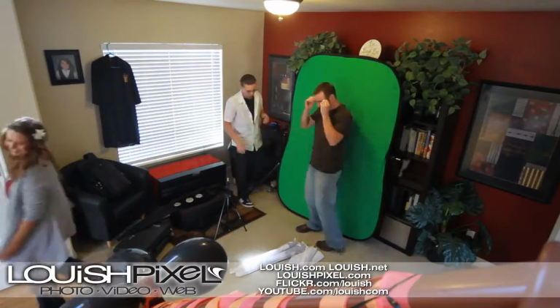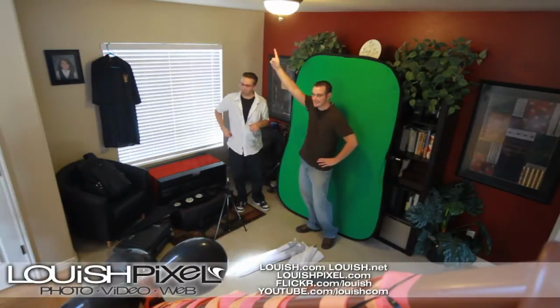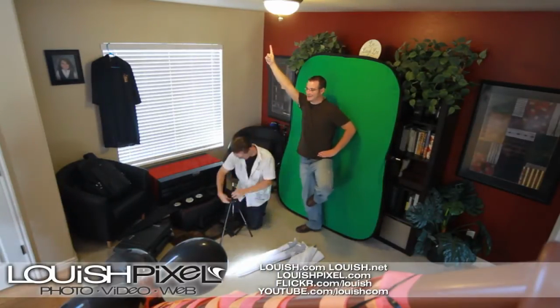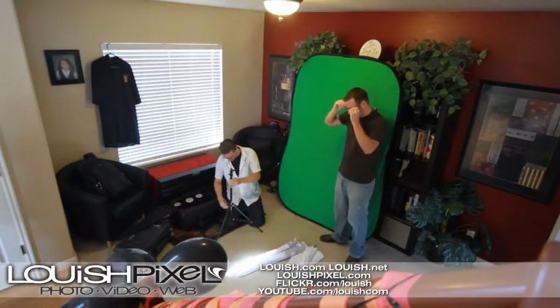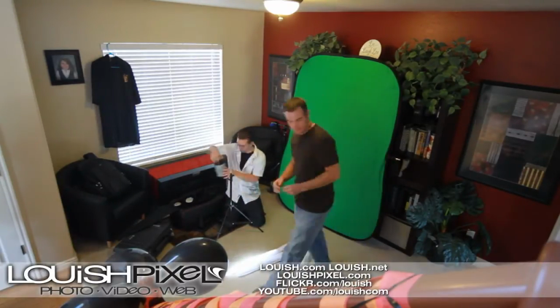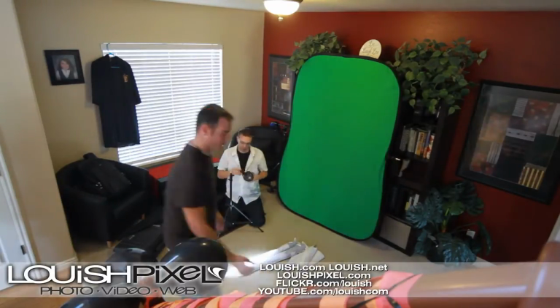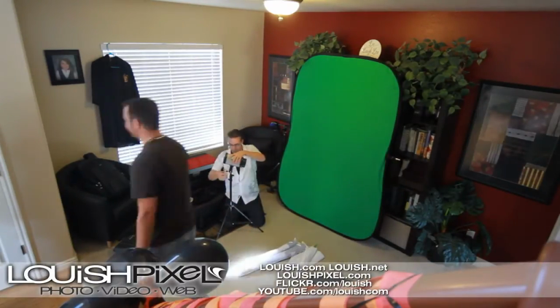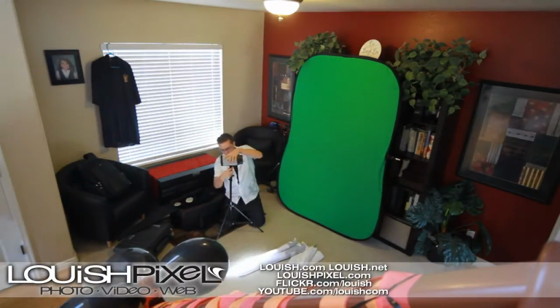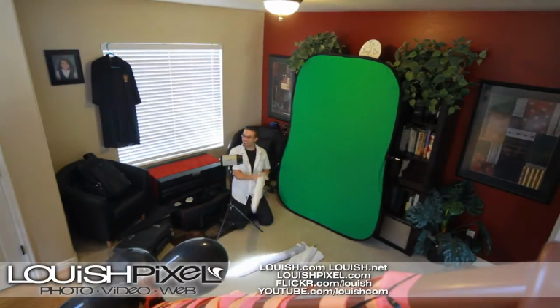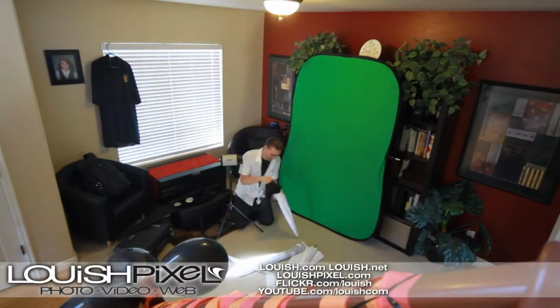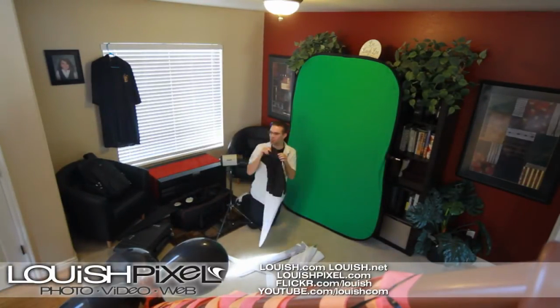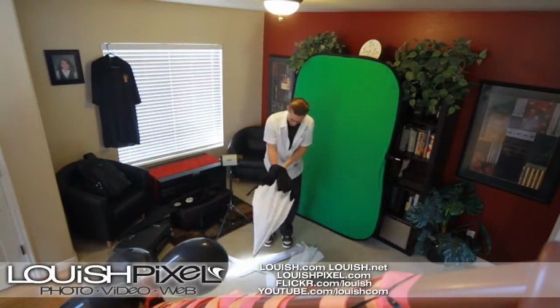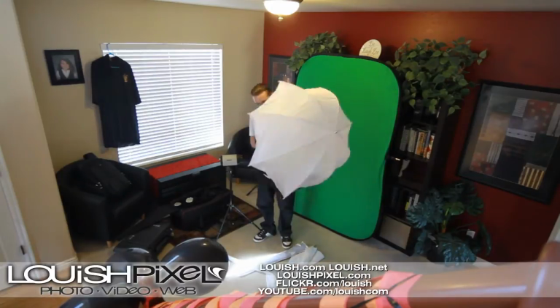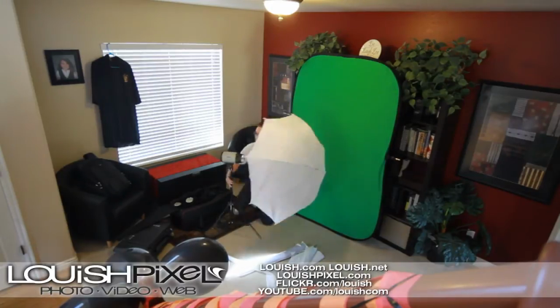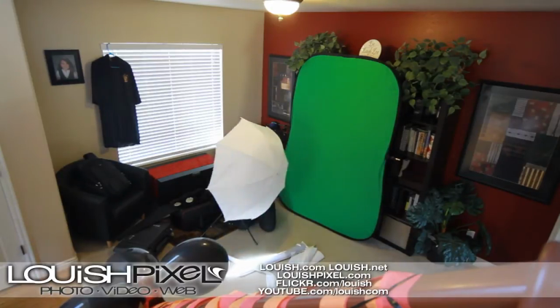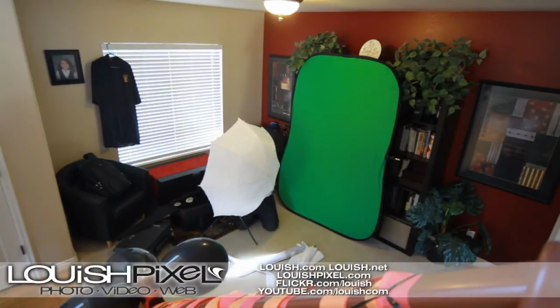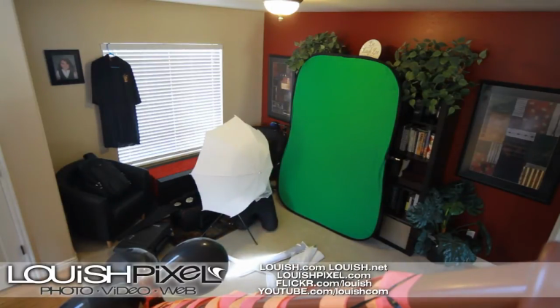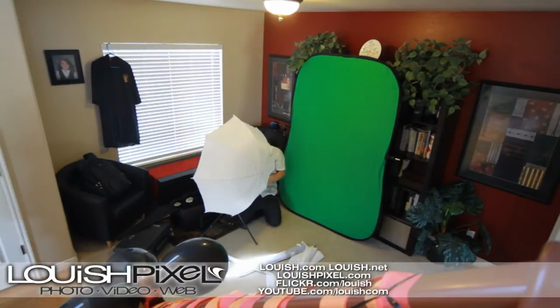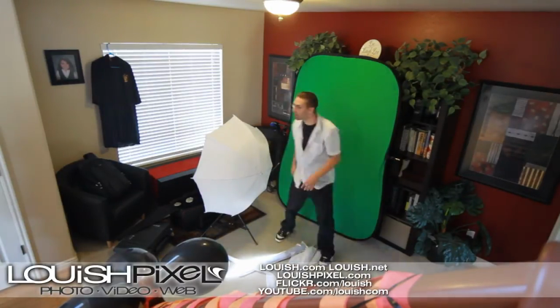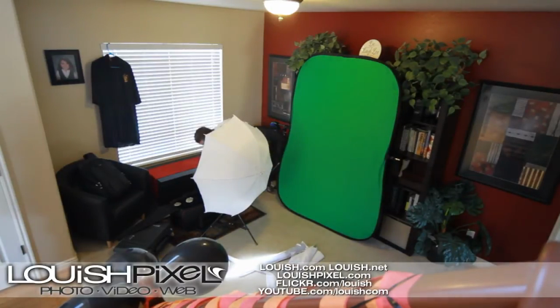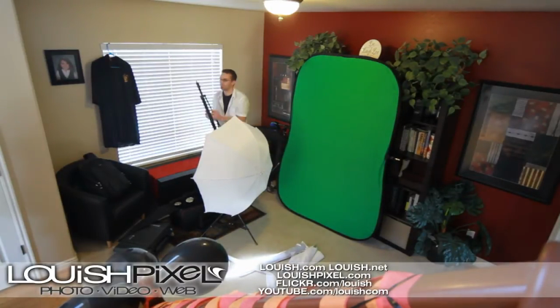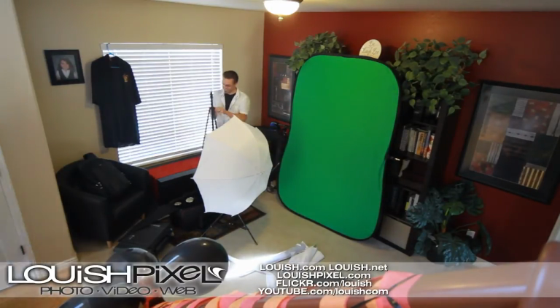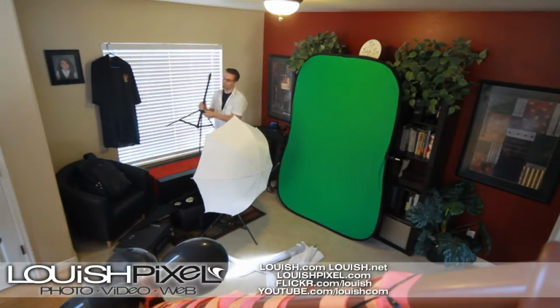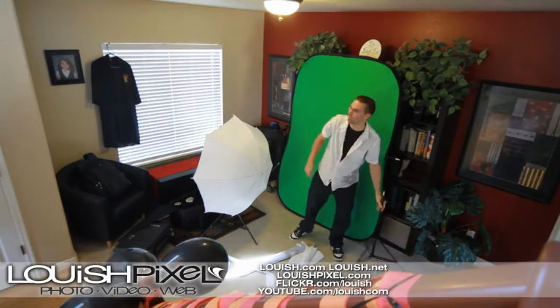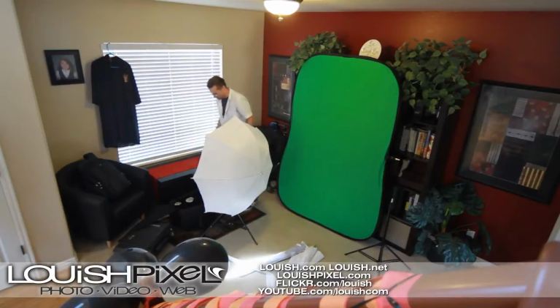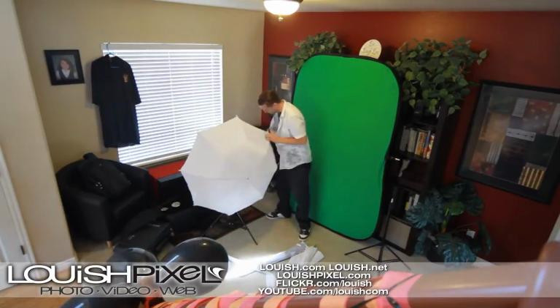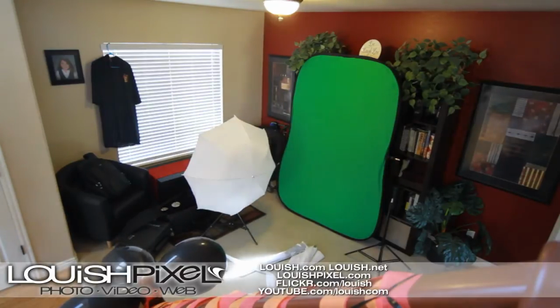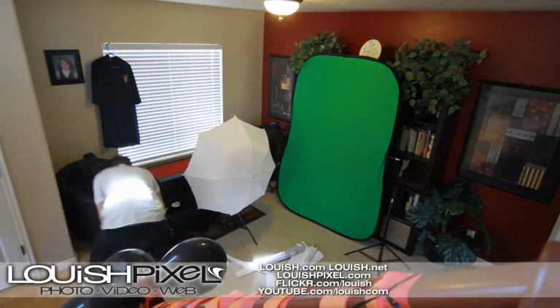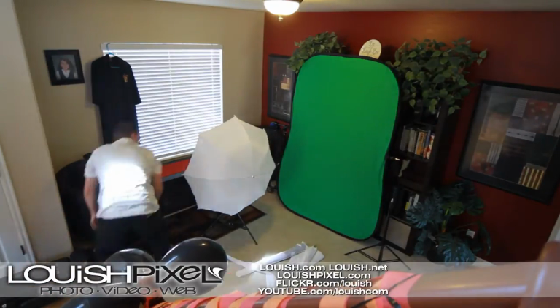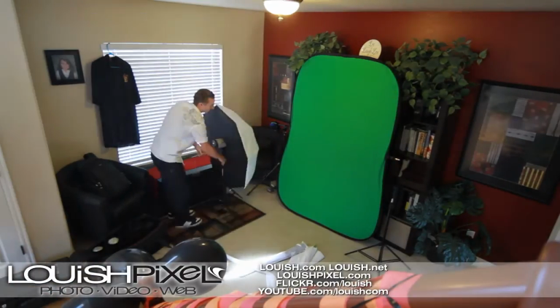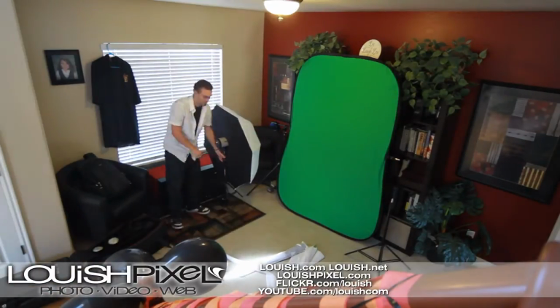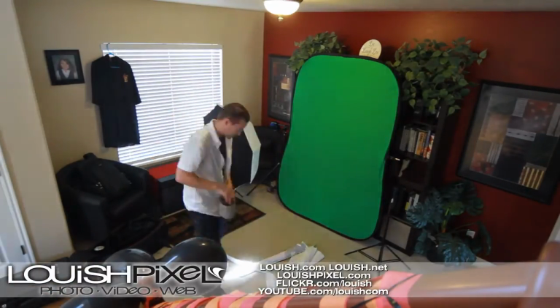Right here is a video — it's a time lapse of setting up the equipment. I have a seamless paper roll in my studio of green screen that I usually use. But if you're going on location, I have a collapsible background that has green on one side and blue on the other side.